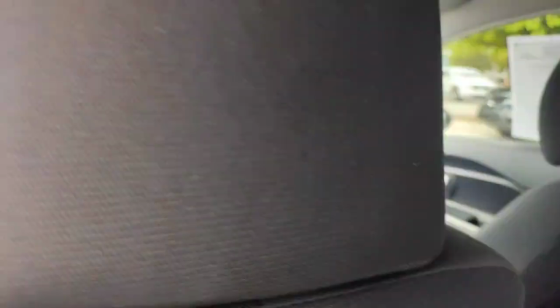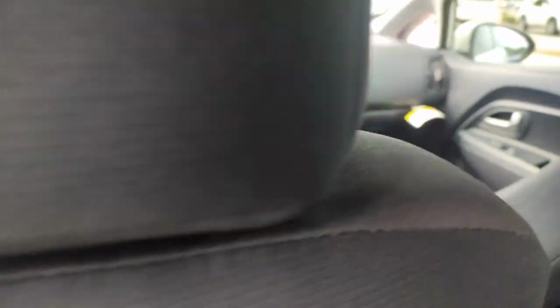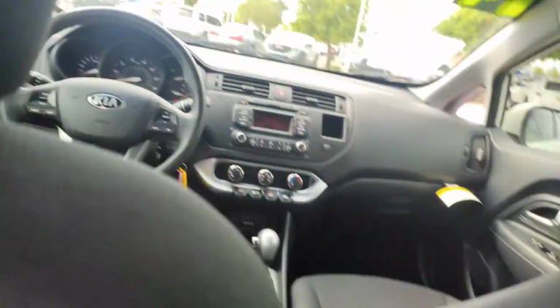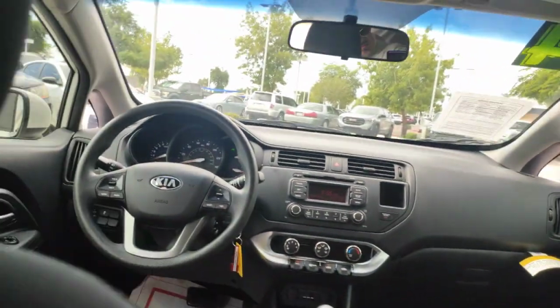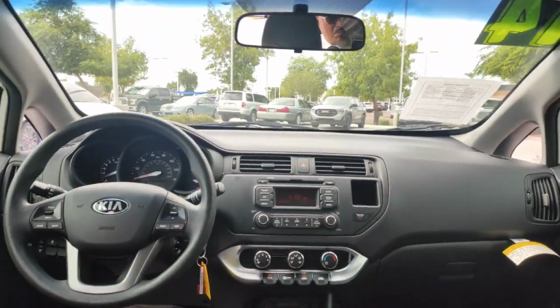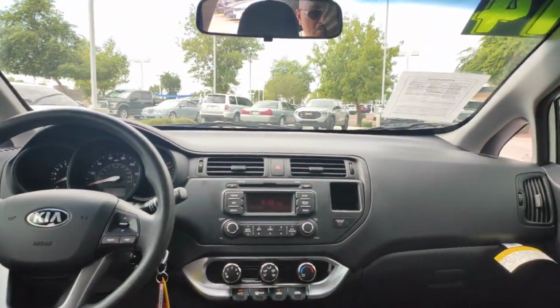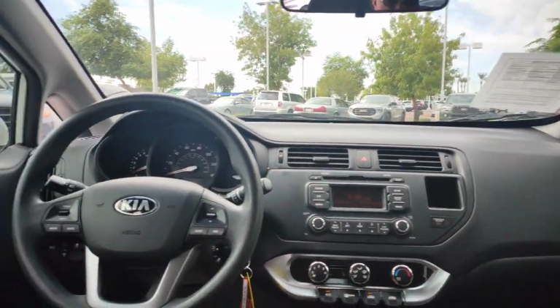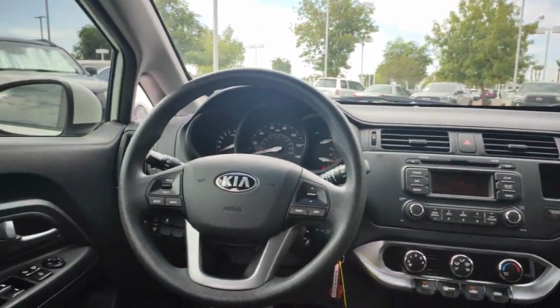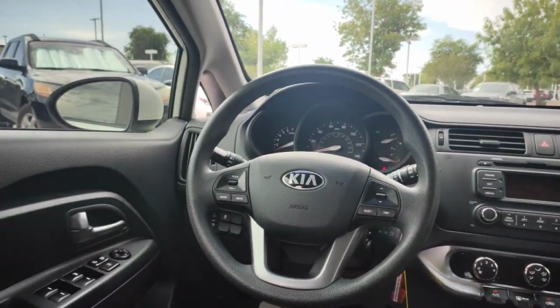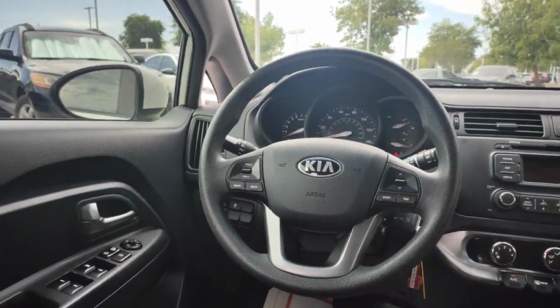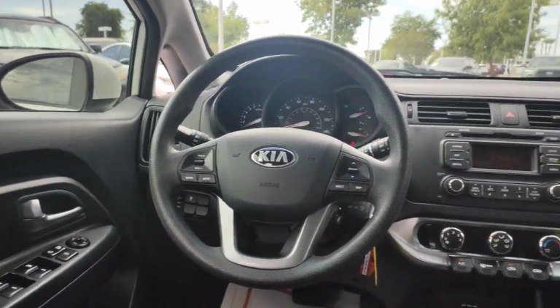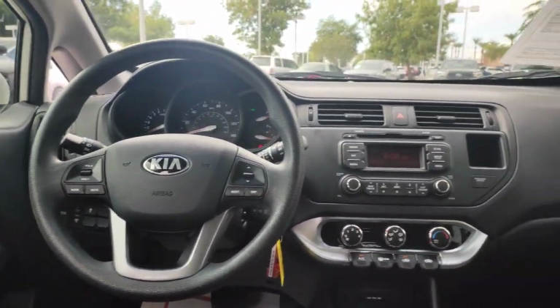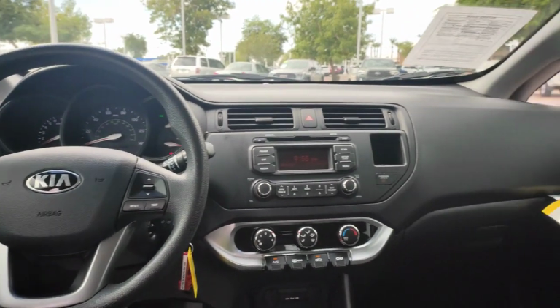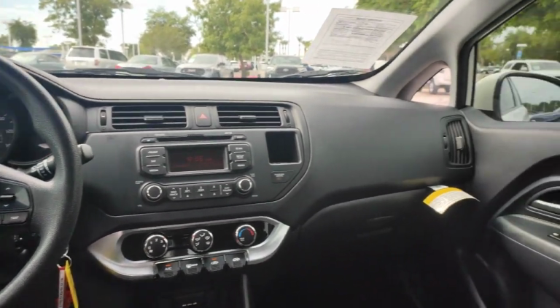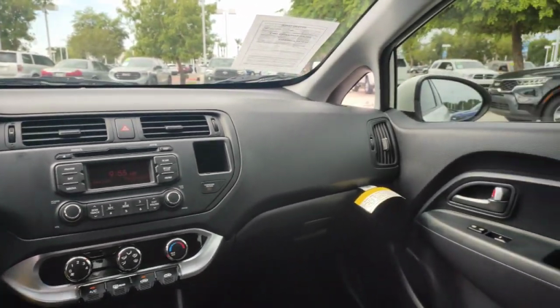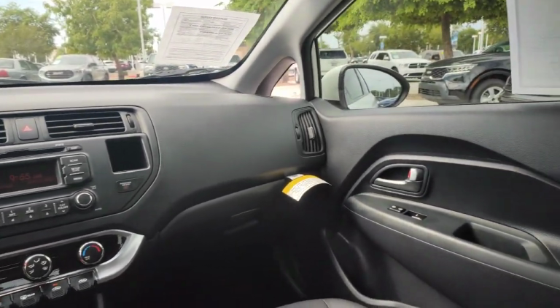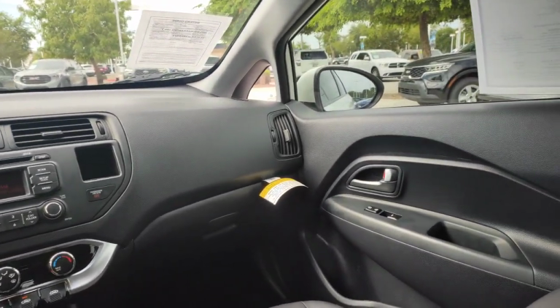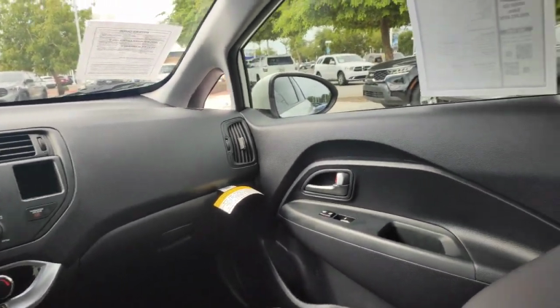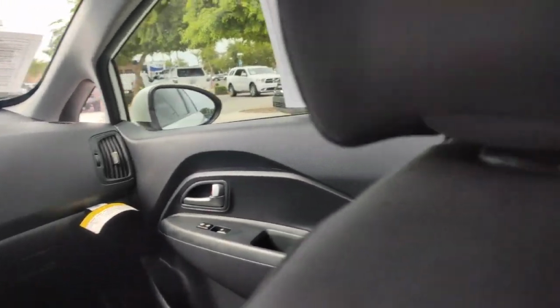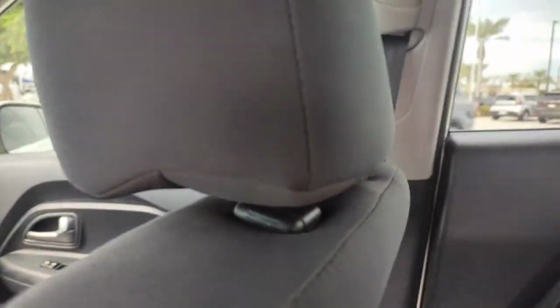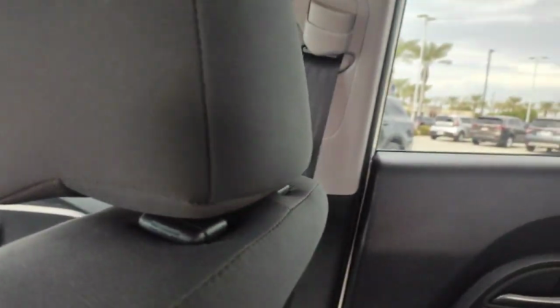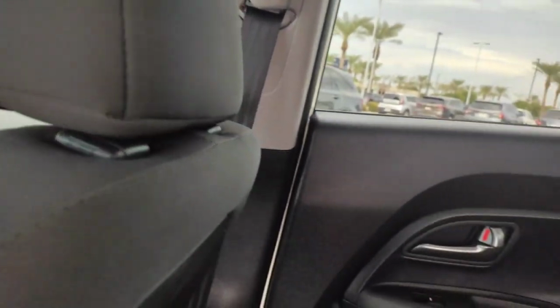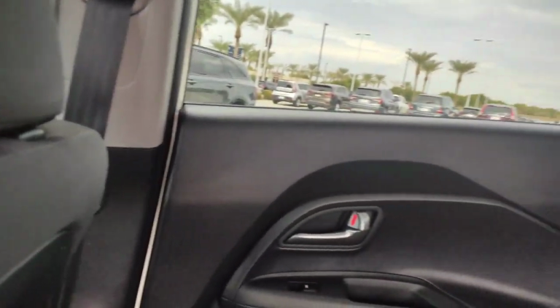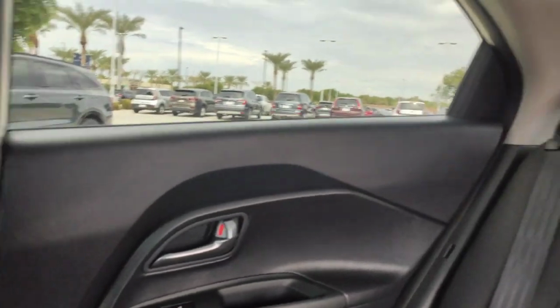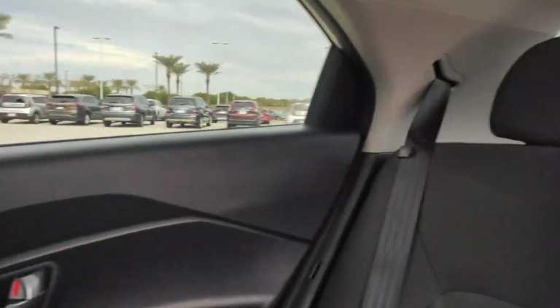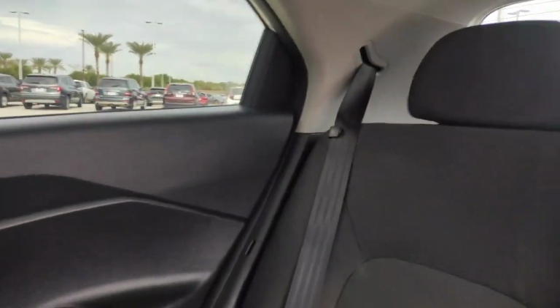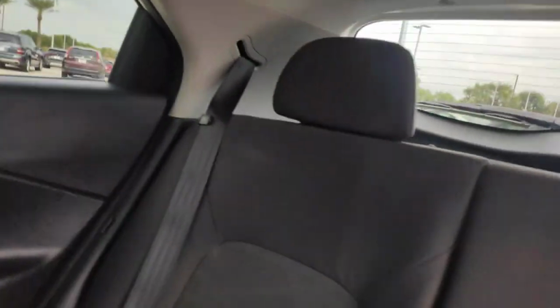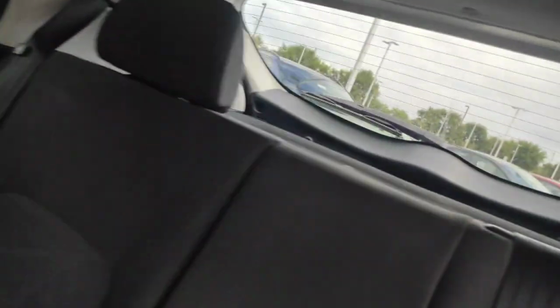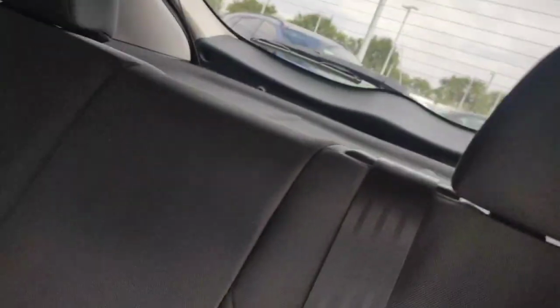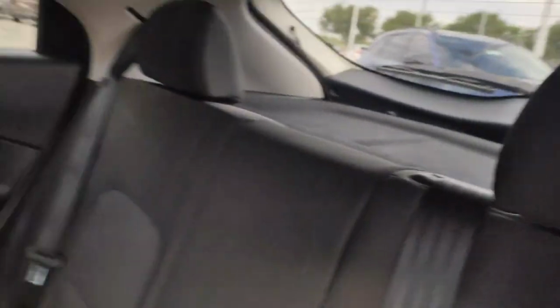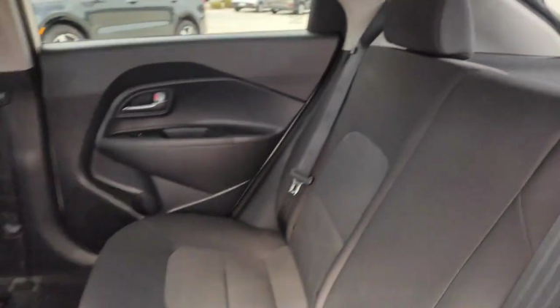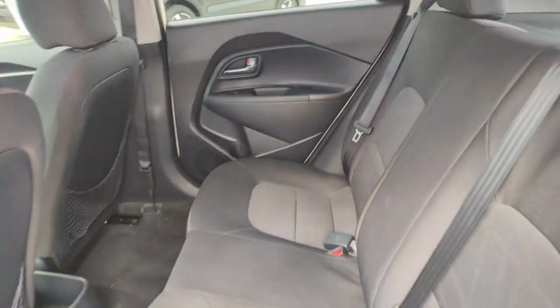Travel light and smart in this well-appointed, affordable Rio. Come in for a fun and easy test drive. Our team will make it the best part of your day. Thank you.